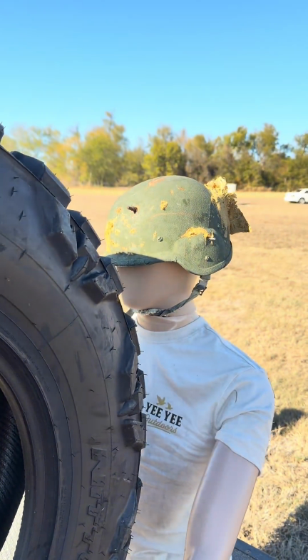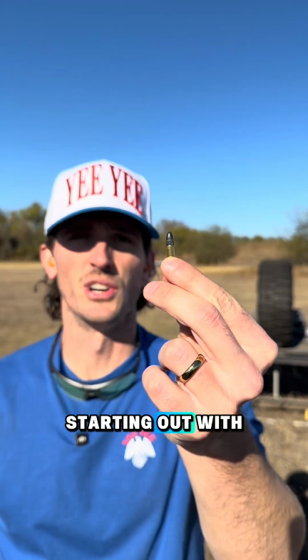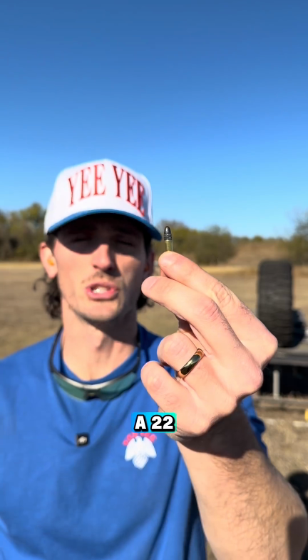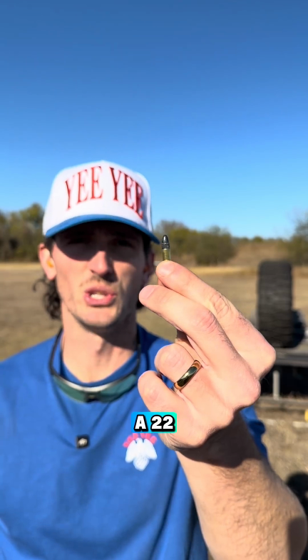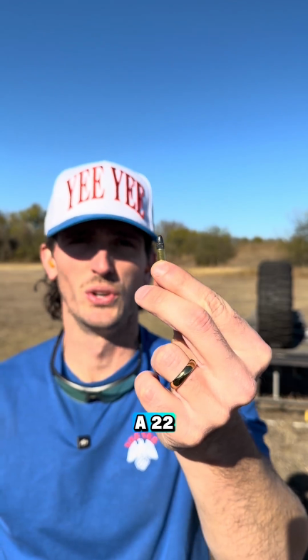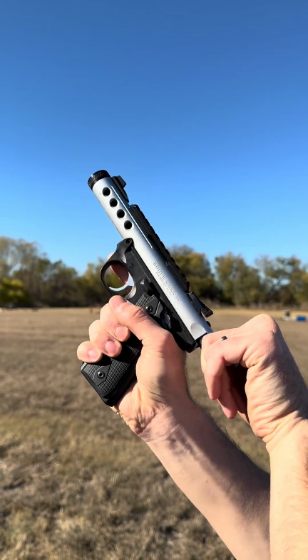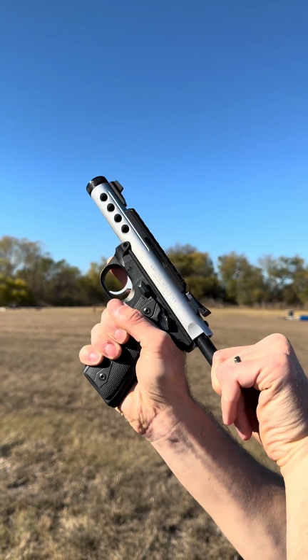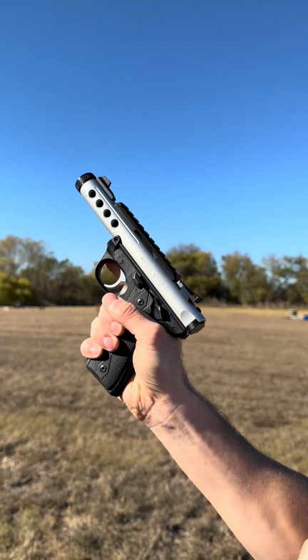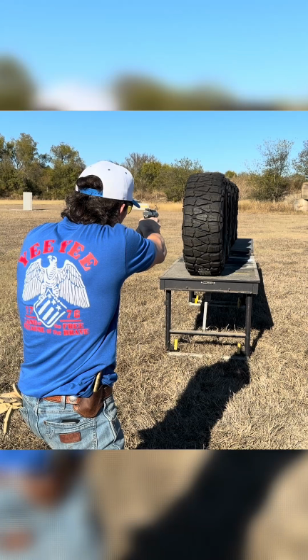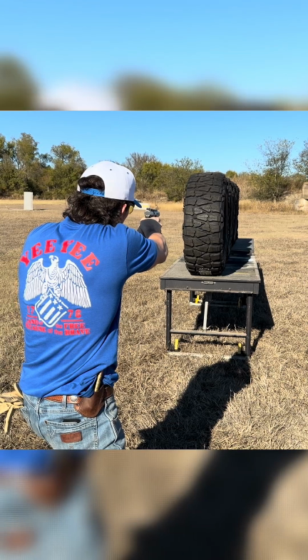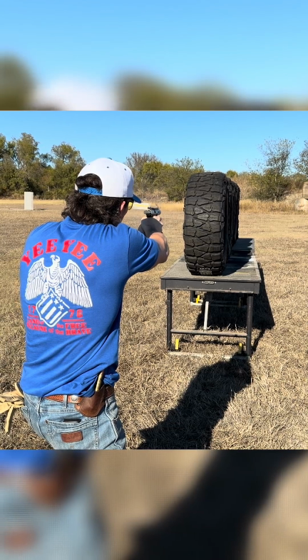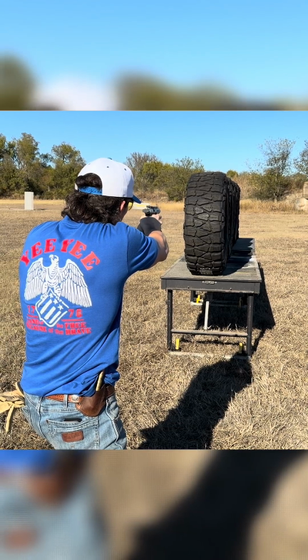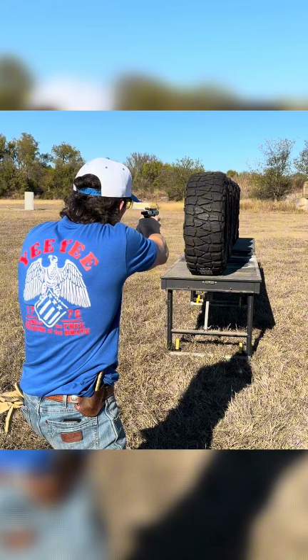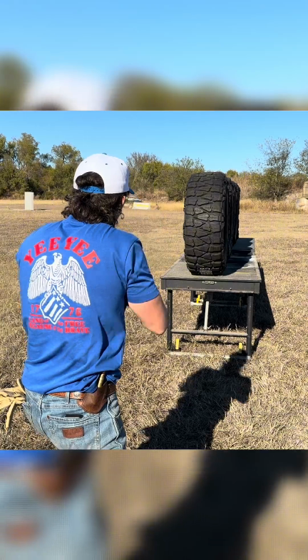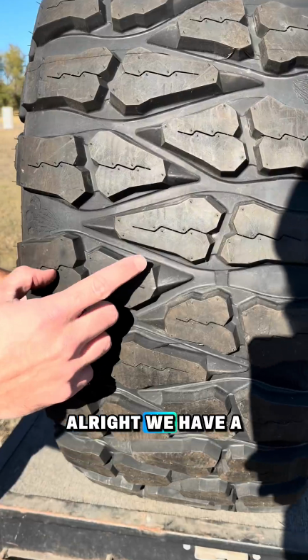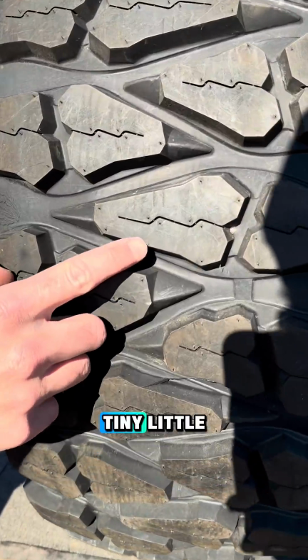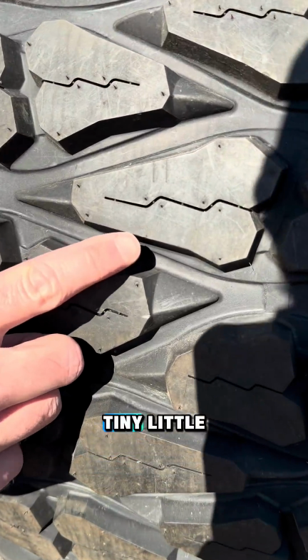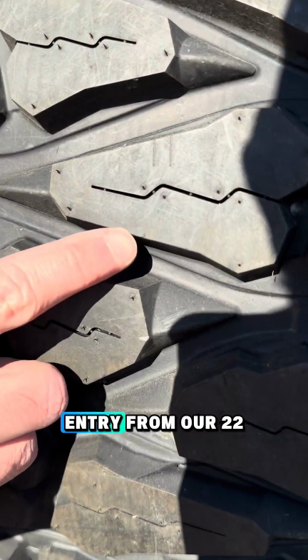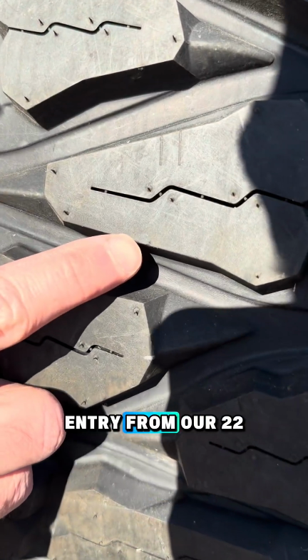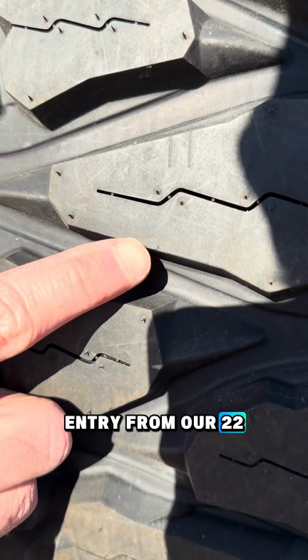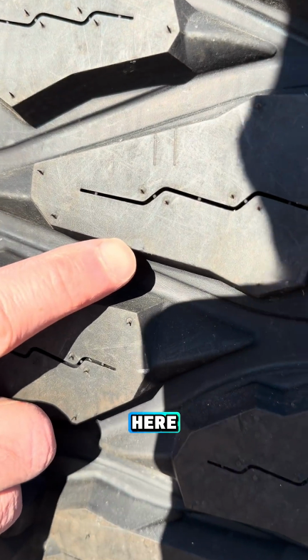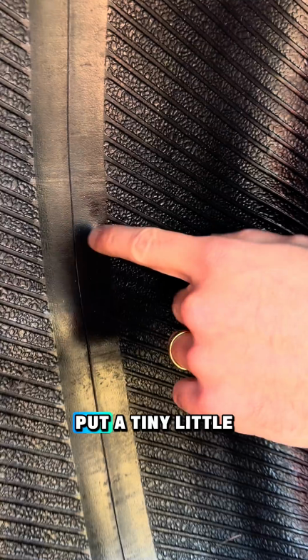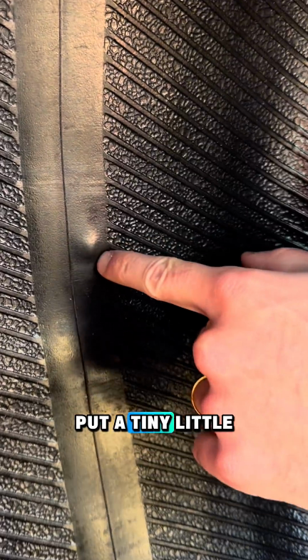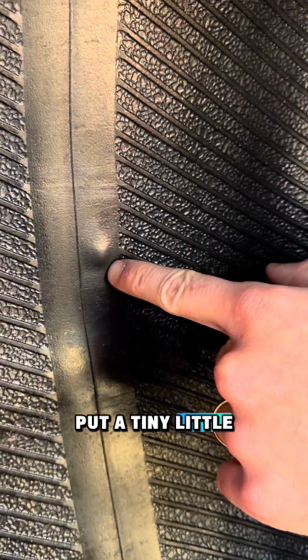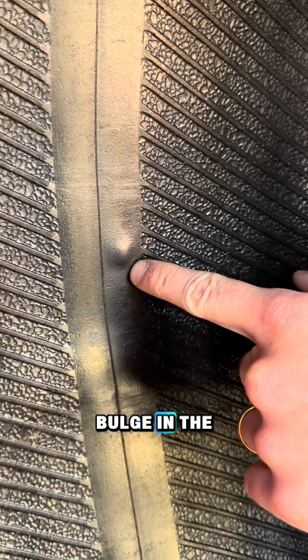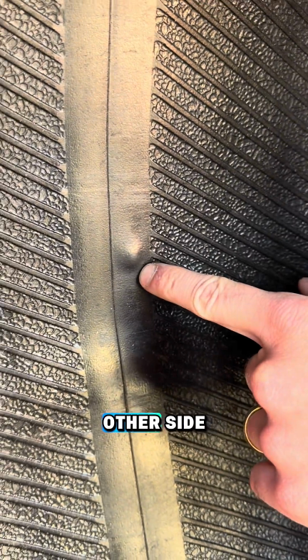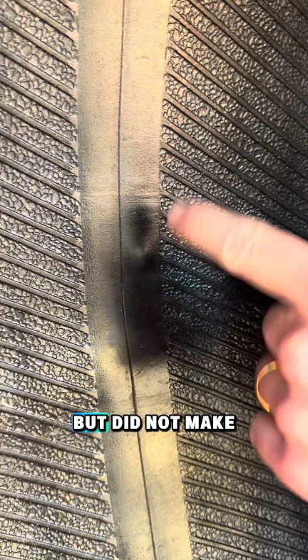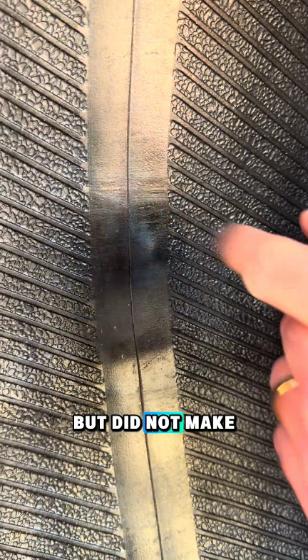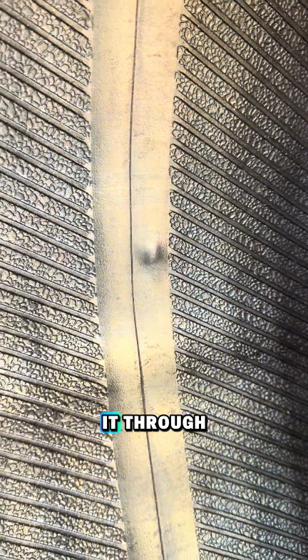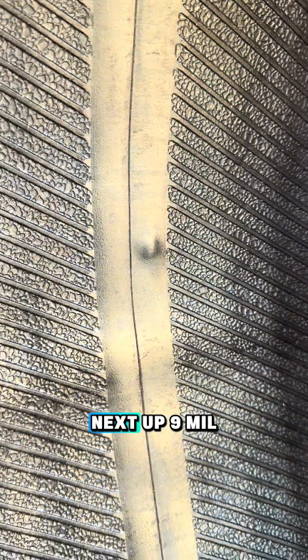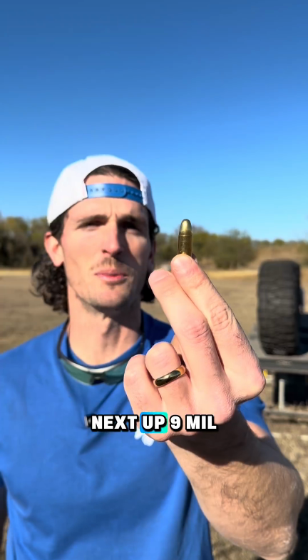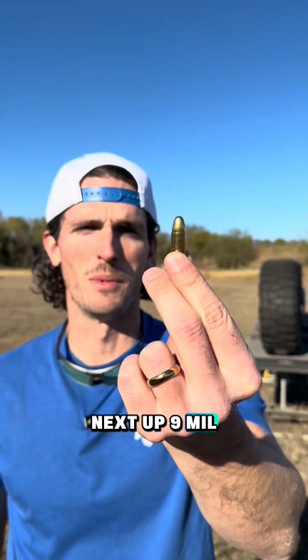Starting out with a 22. We have a tiny little entry from our 22 here — put a tiny little bulge in the other side but did not make it through. Next up, 9mm.